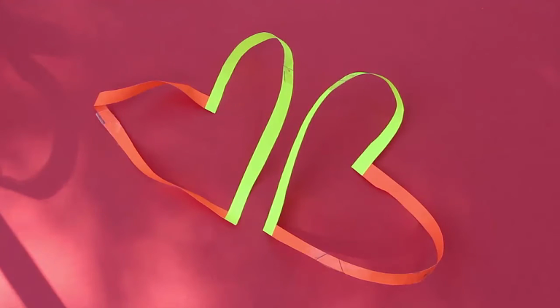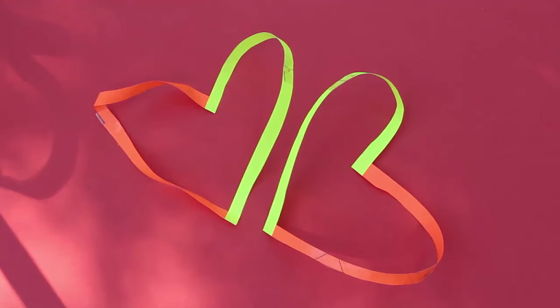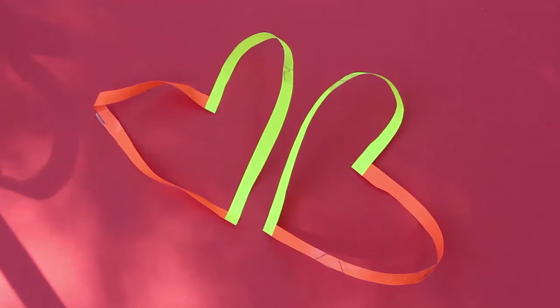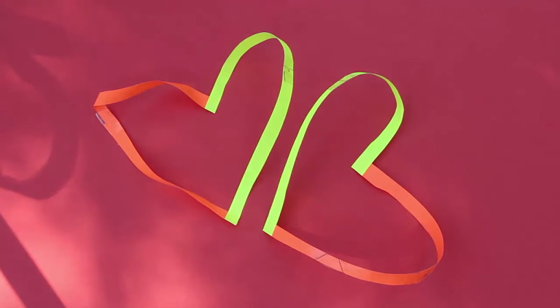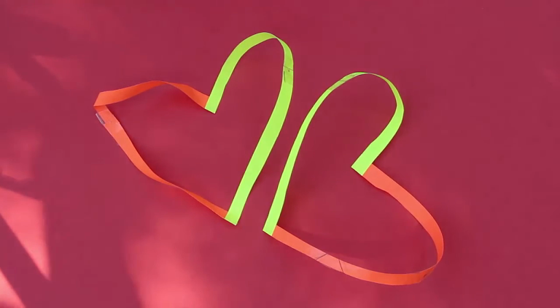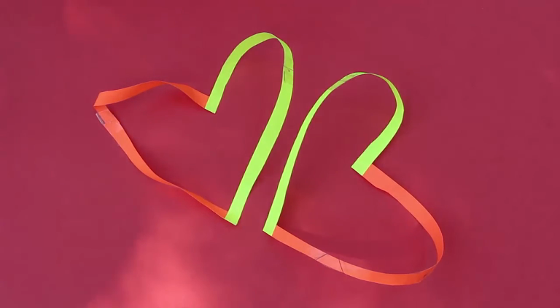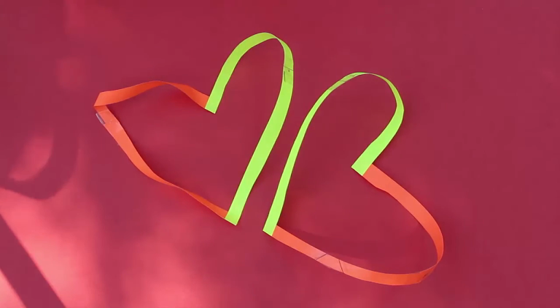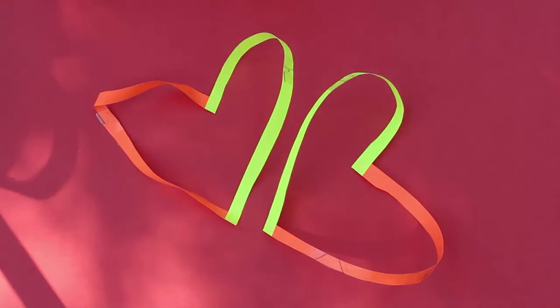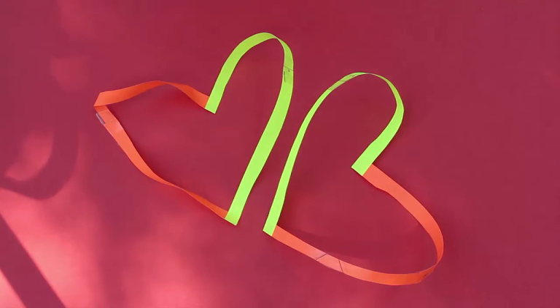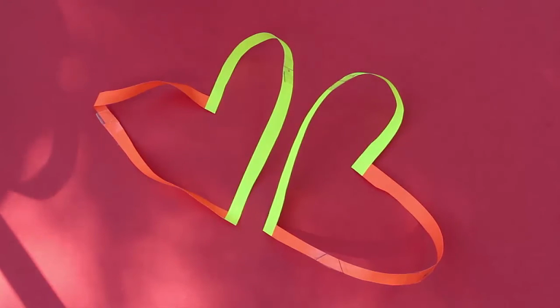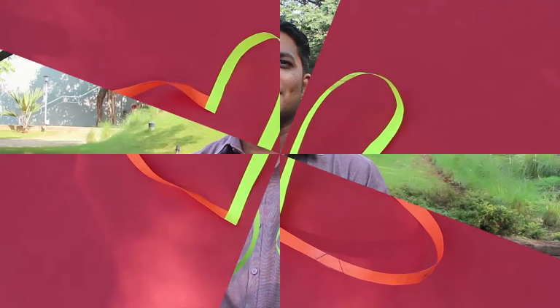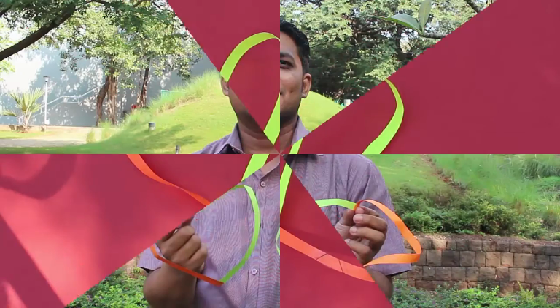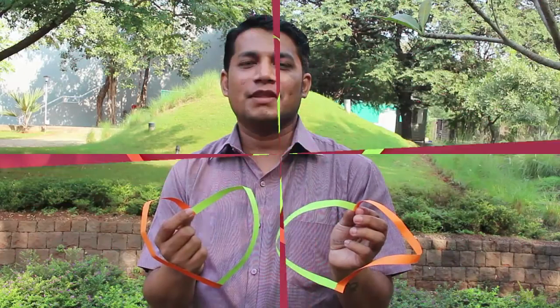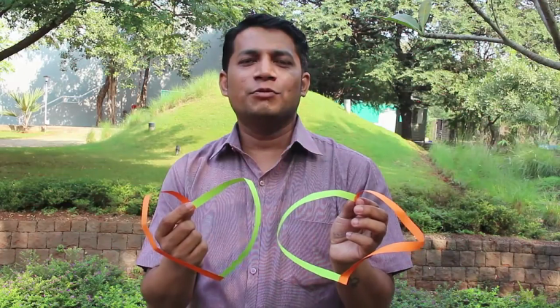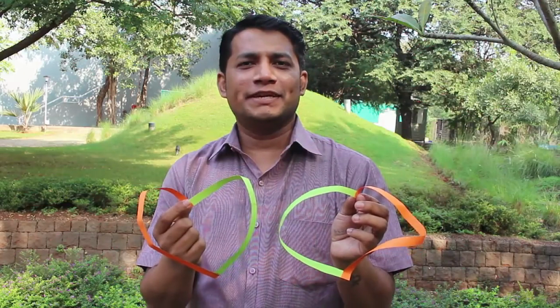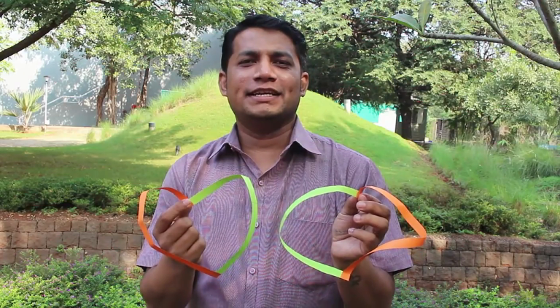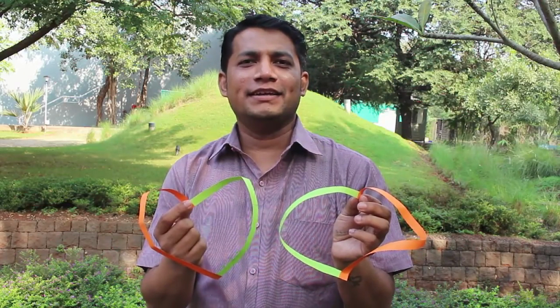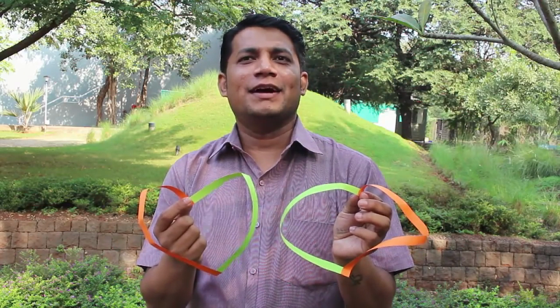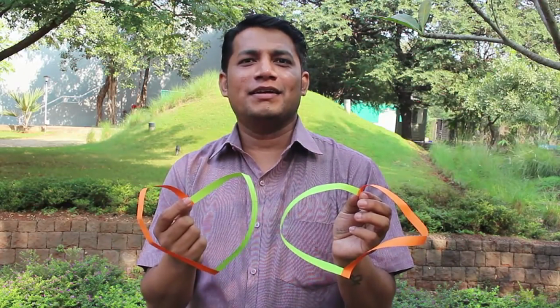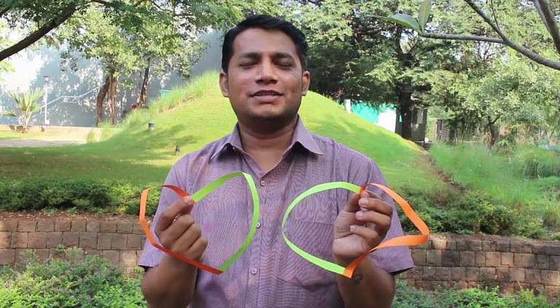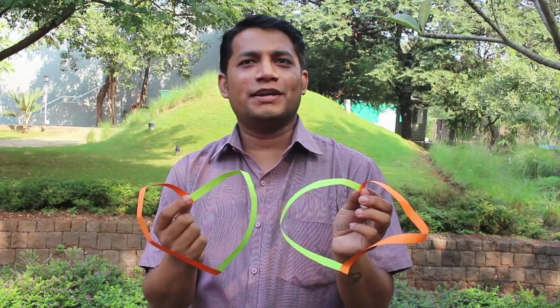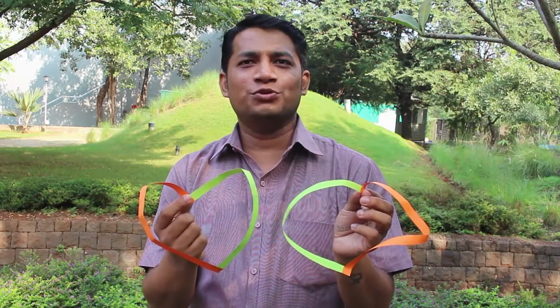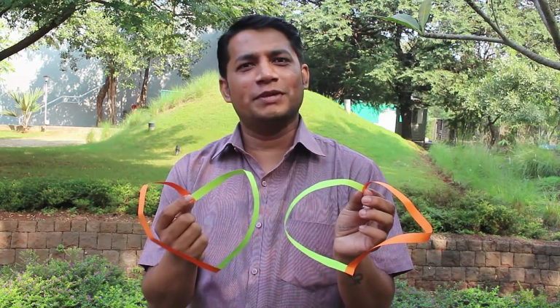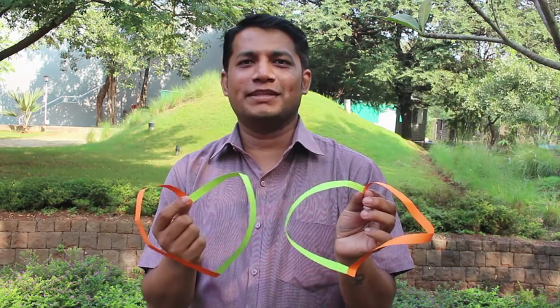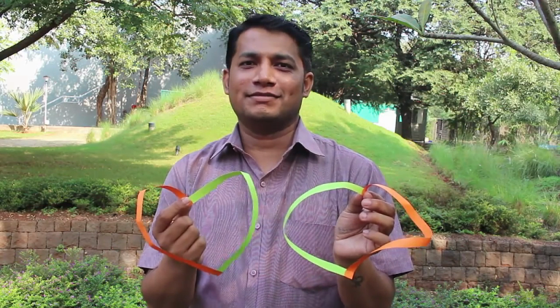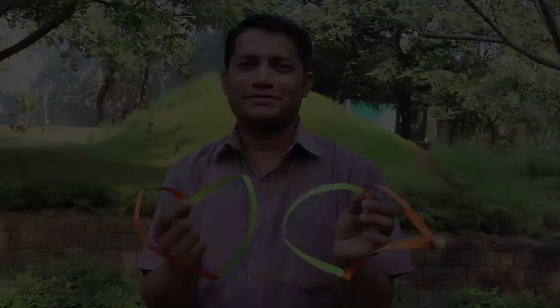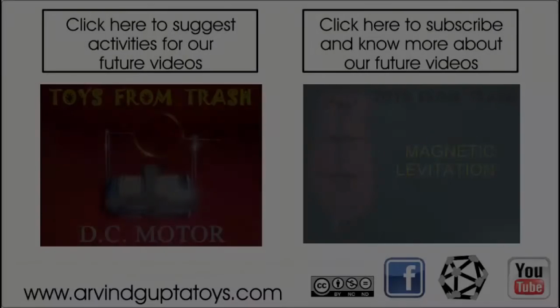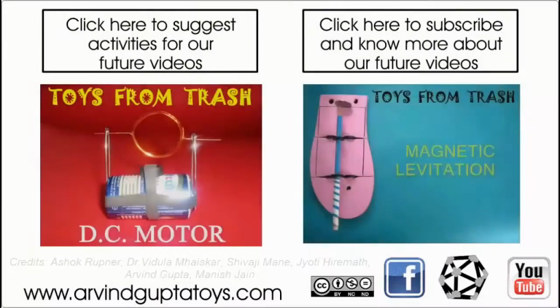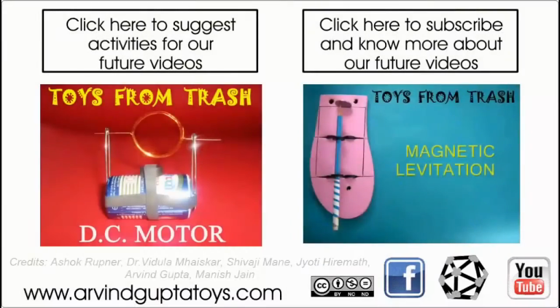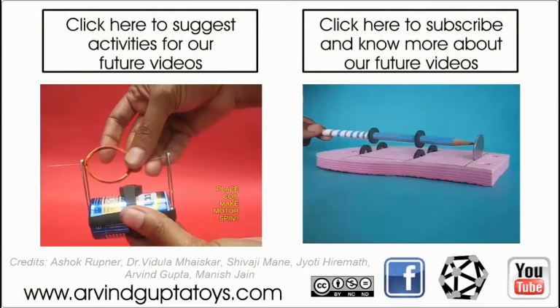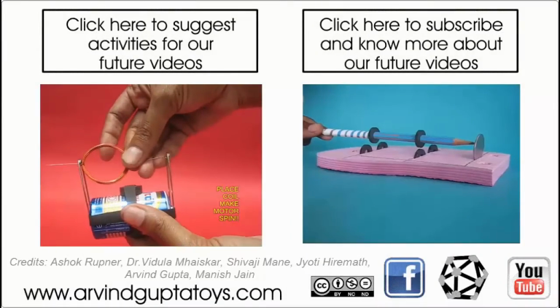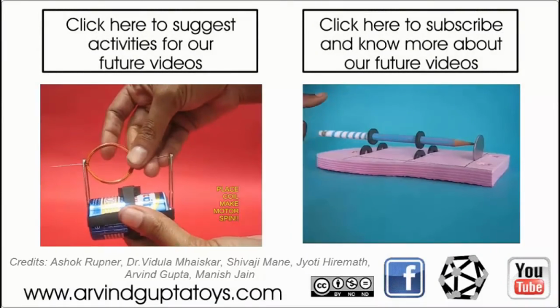If we had twisted these strips in different directions, we would have got interlocked hearts. So have fun with Möbius strips and make these wonderful separated hearts.